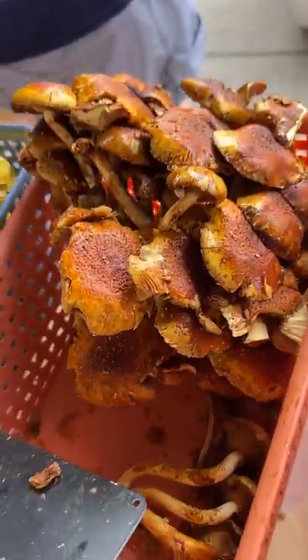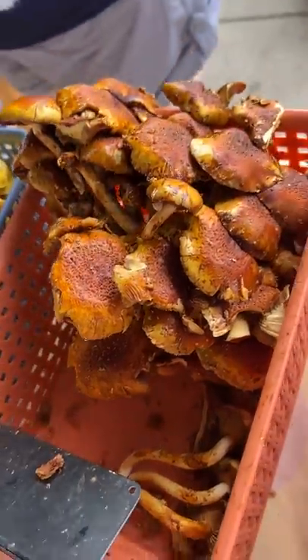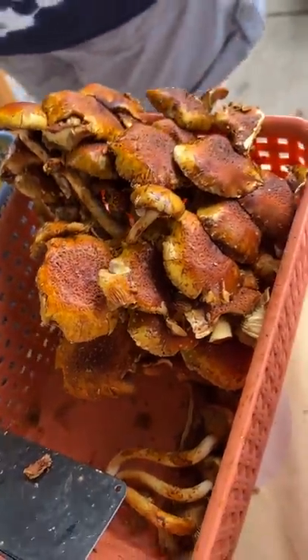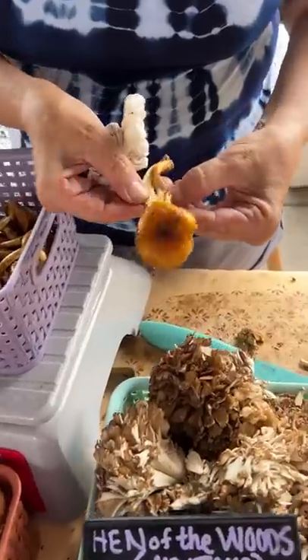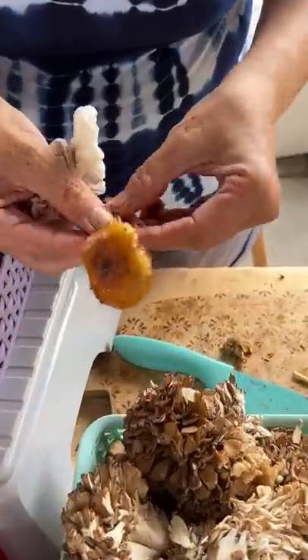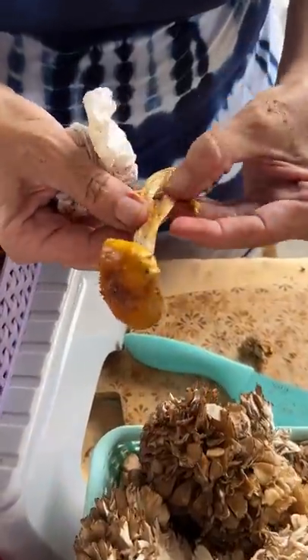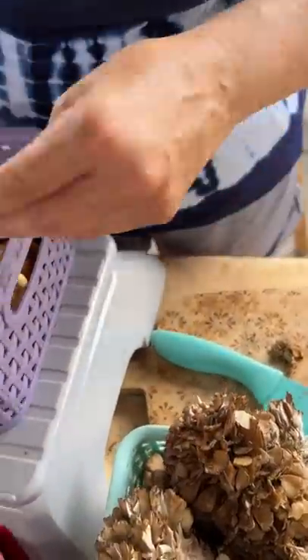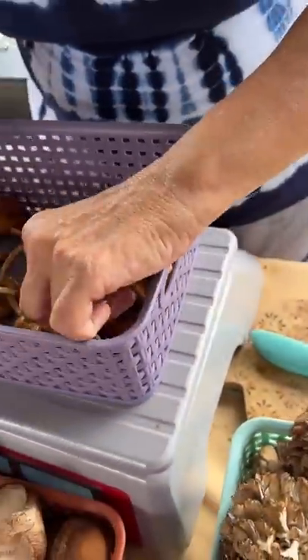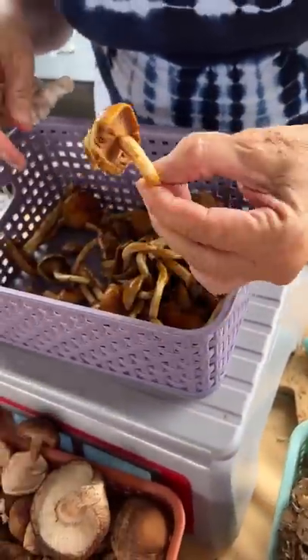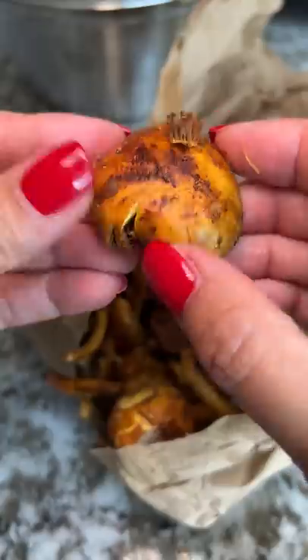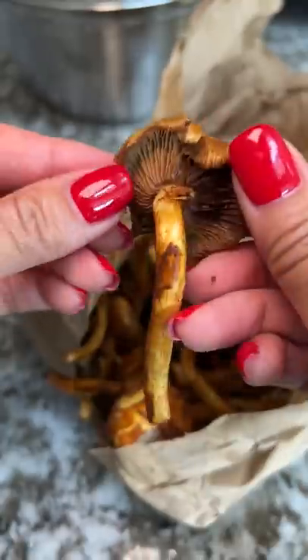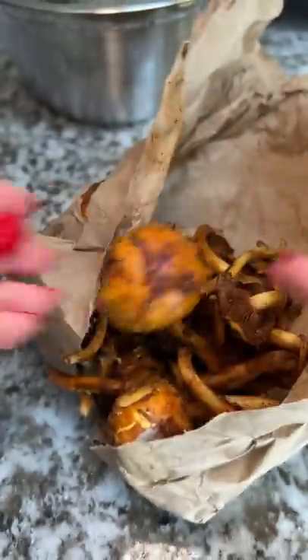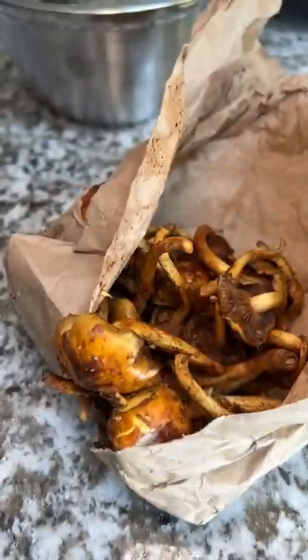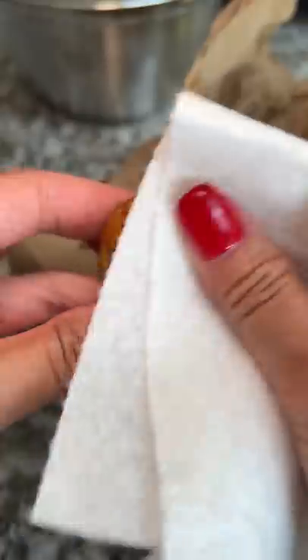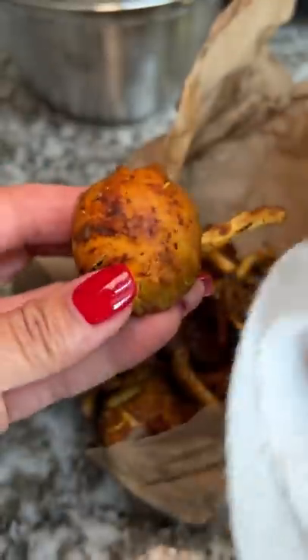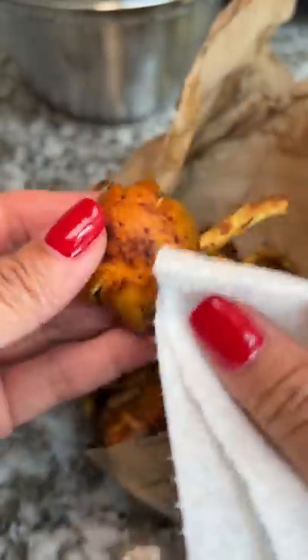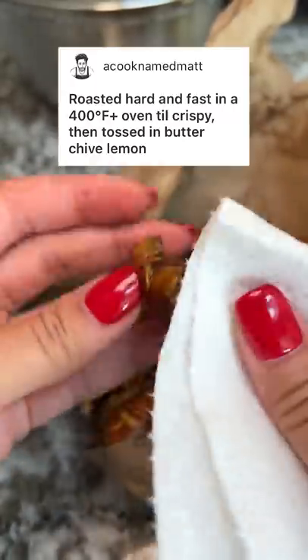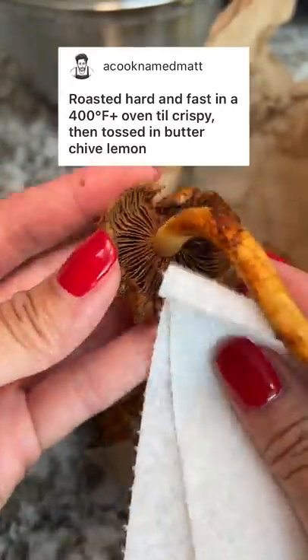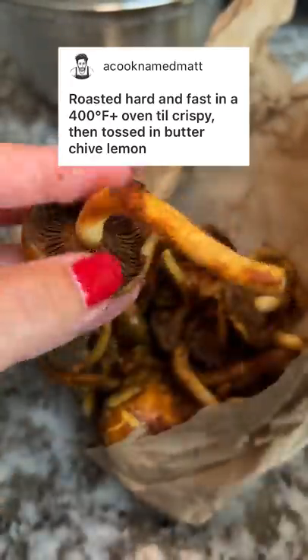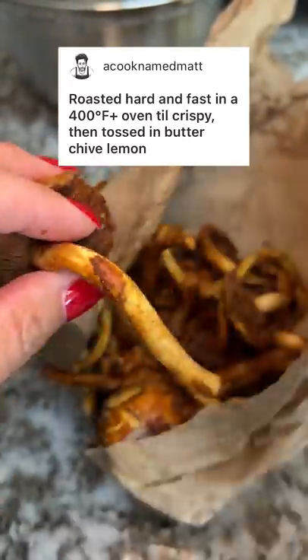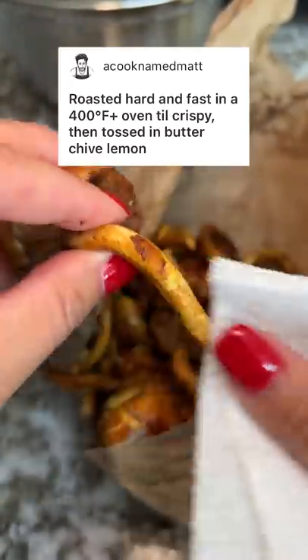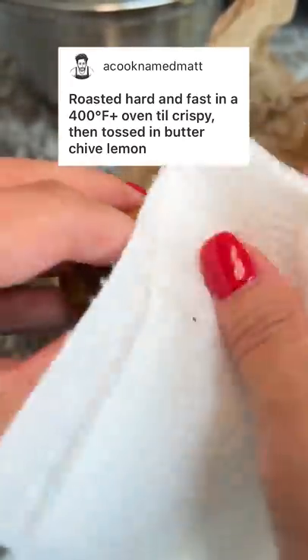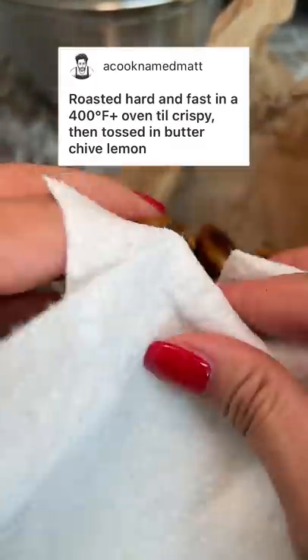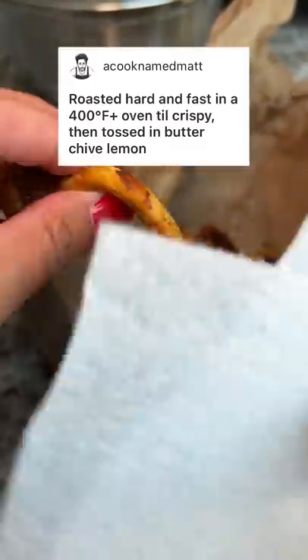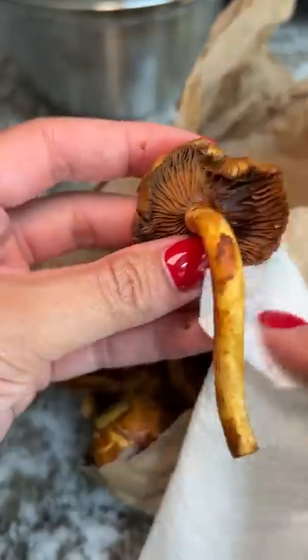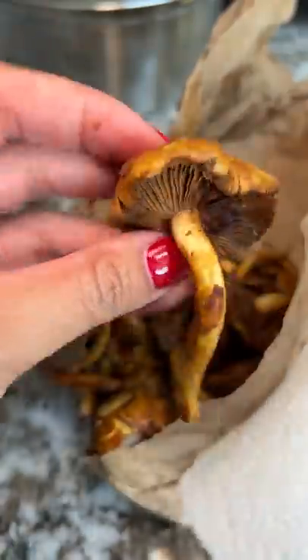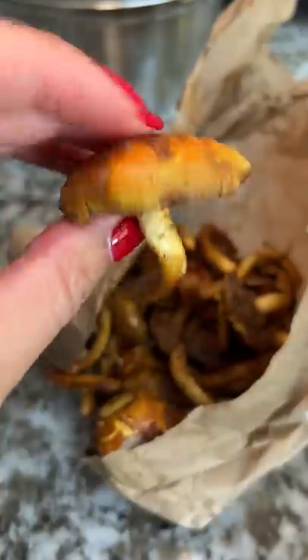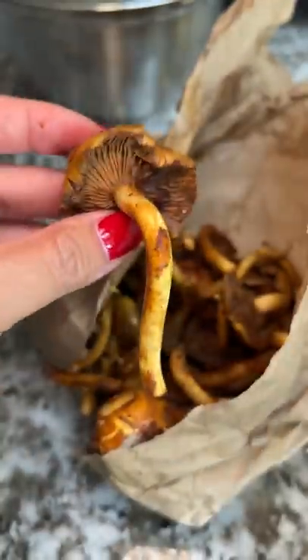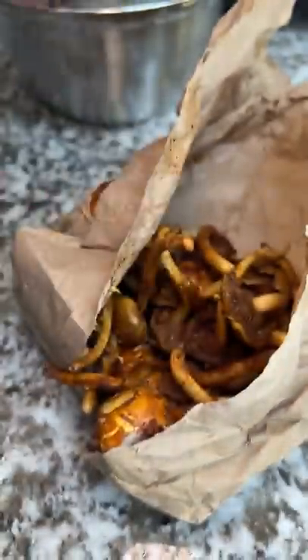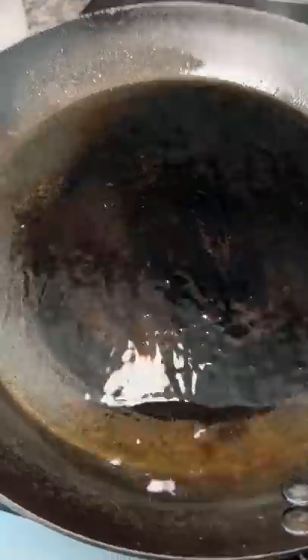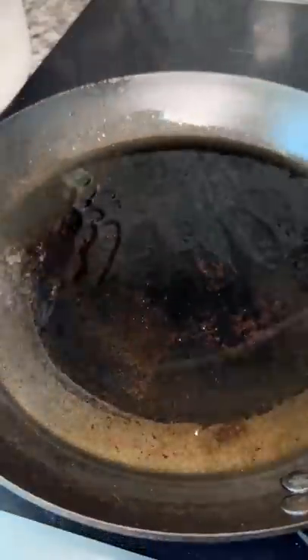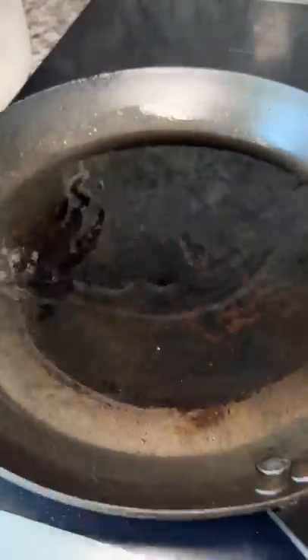The person selling the mushrooms said I could just wipe off each one when I asked how I should wash them. I also asked for suggestions on how to cook these and Matt said to roast them hard and fast at 400 degrees Fahrenheit till crispy and then toss in butter, chive, and lemon.